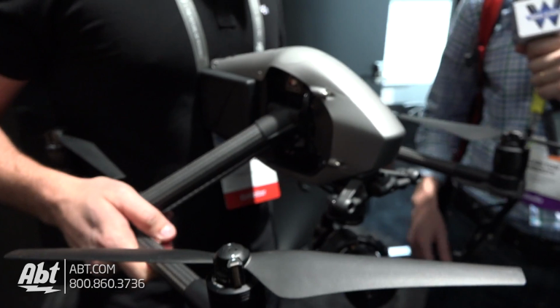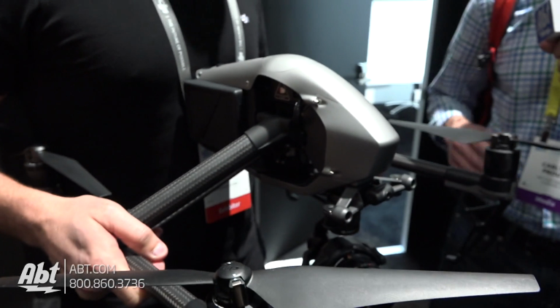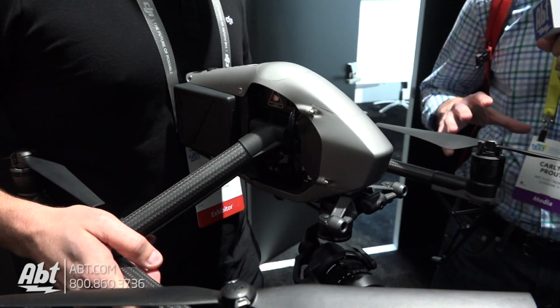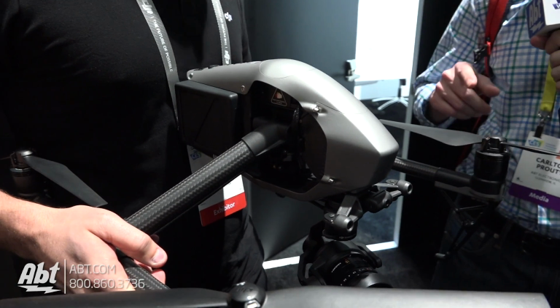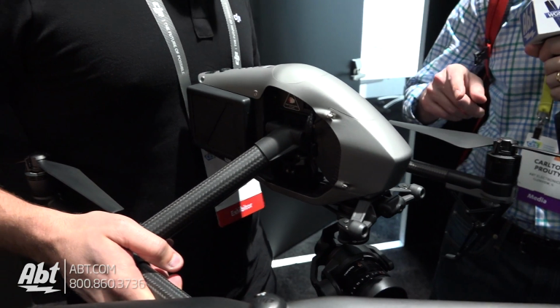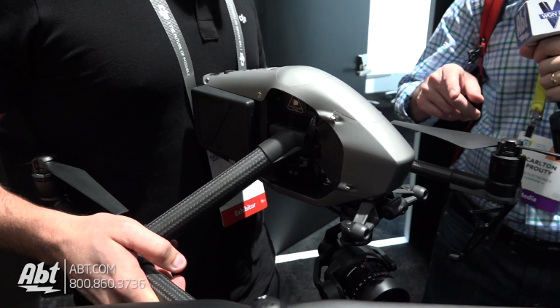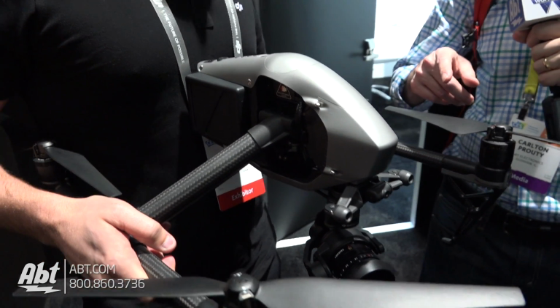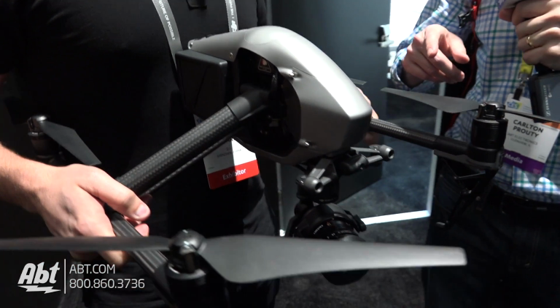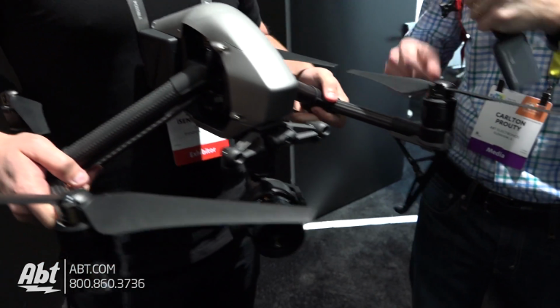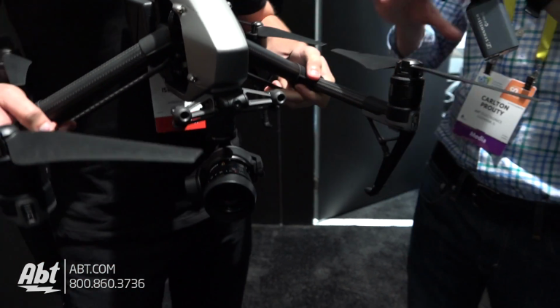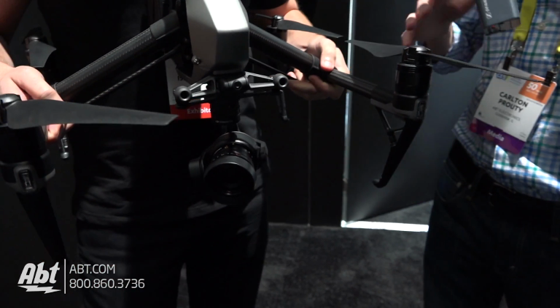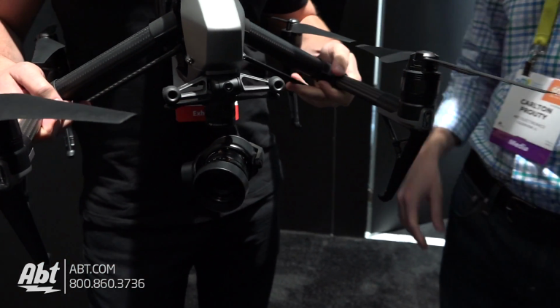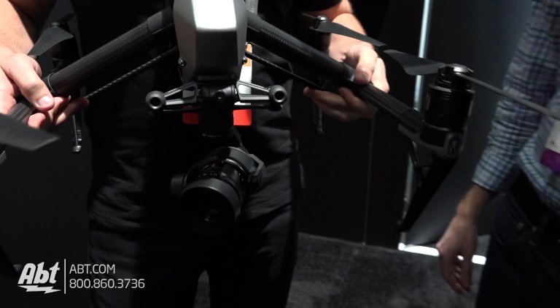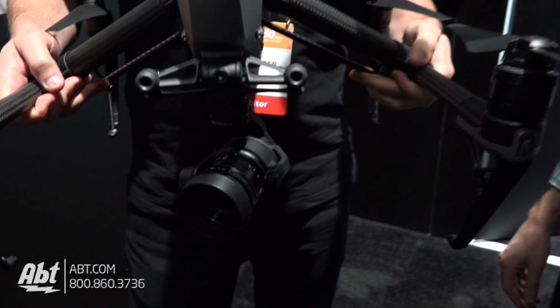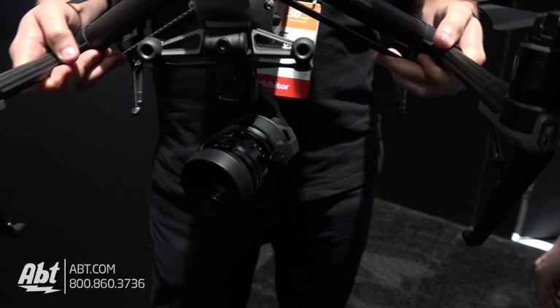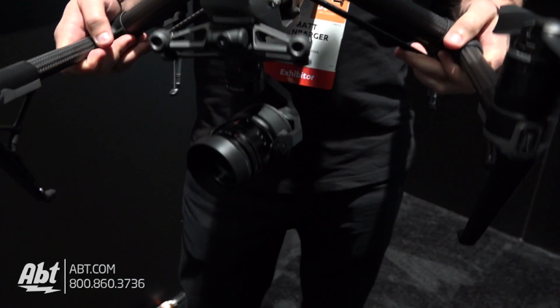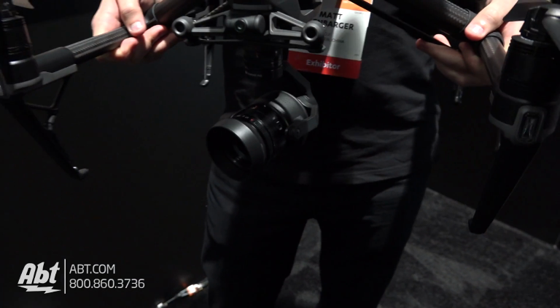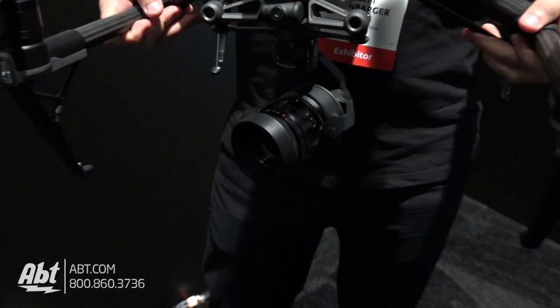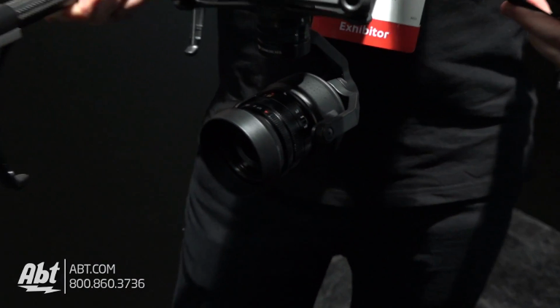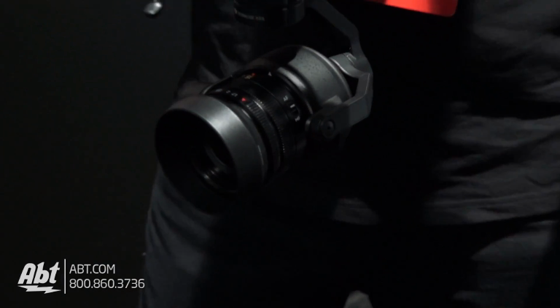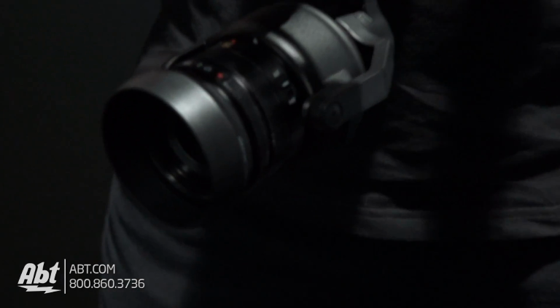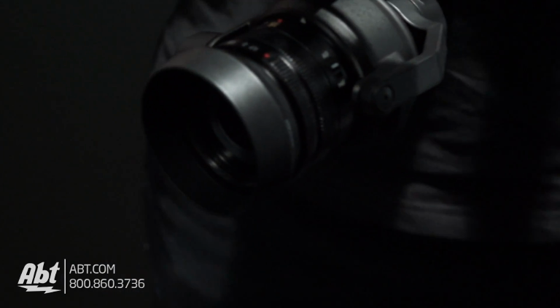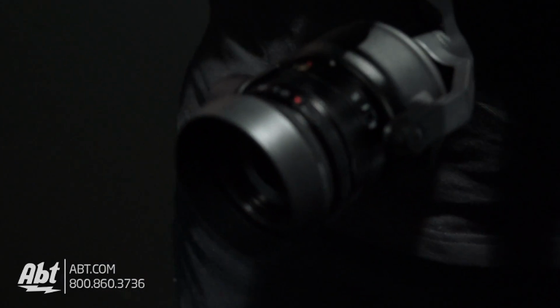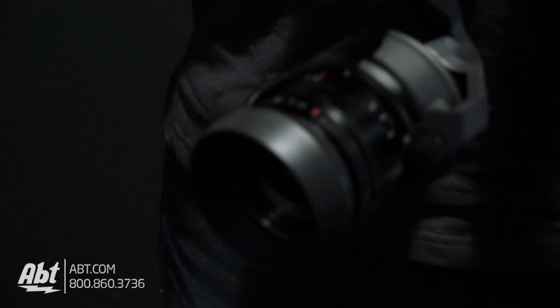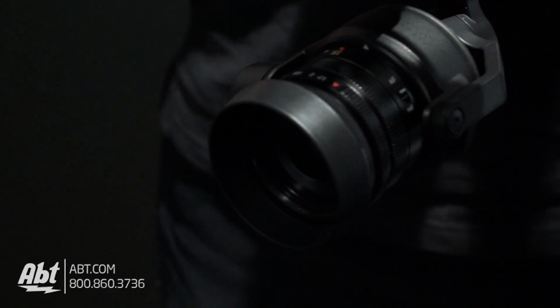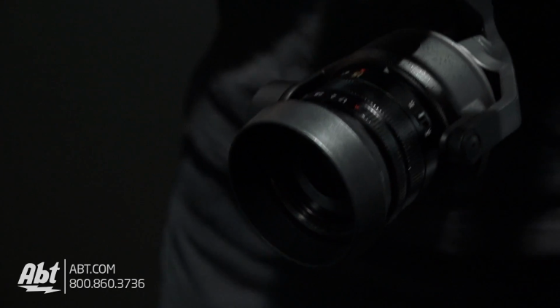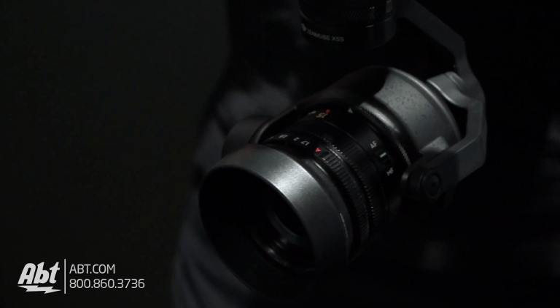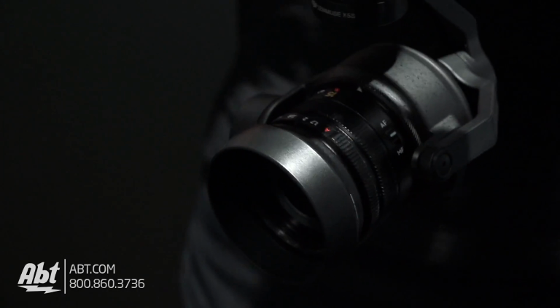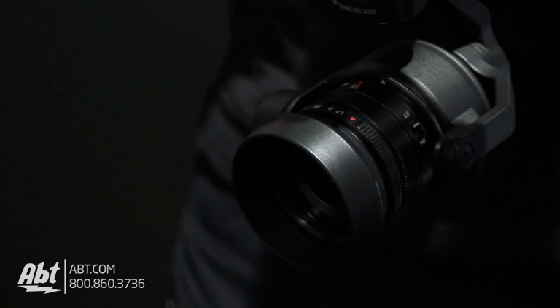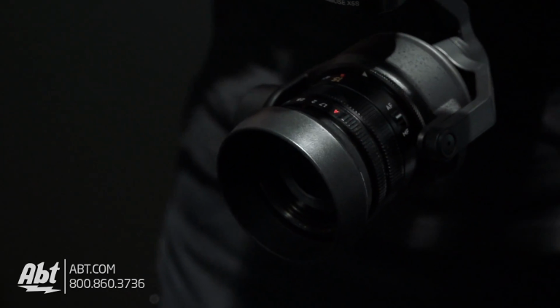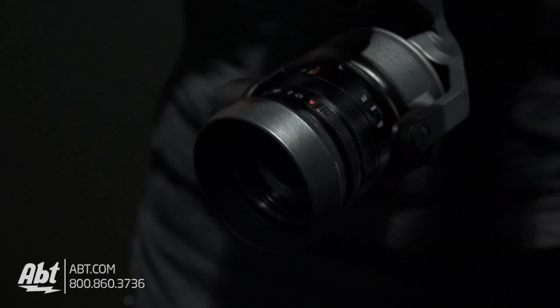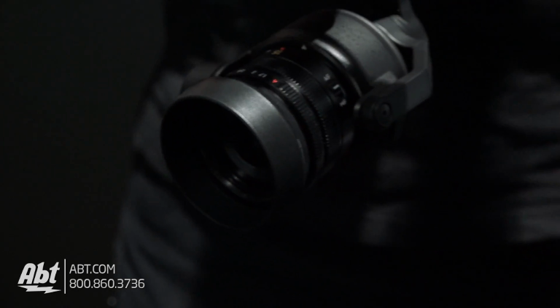Now, are you able to swap lenses on this? Absolutely — that's one of the biggest benefits, being able to swap those lenses out, as well as having different camera options altogether.